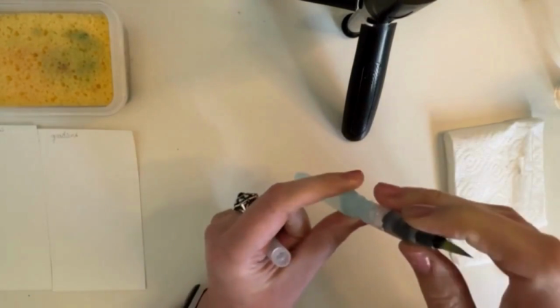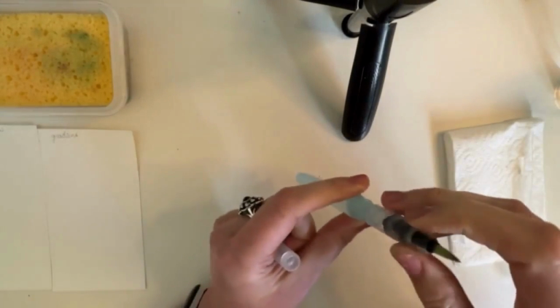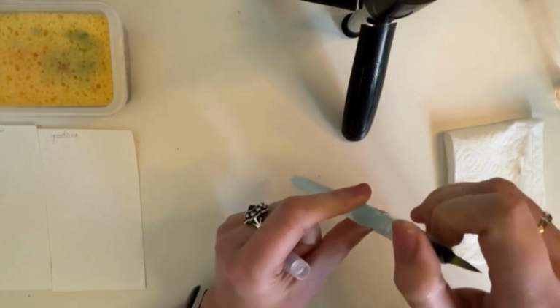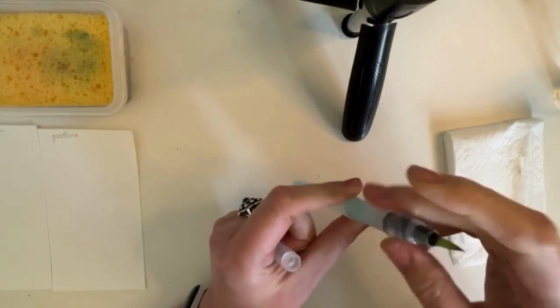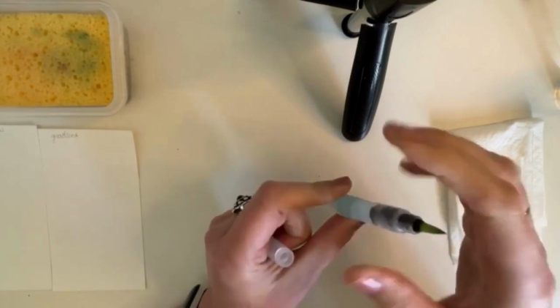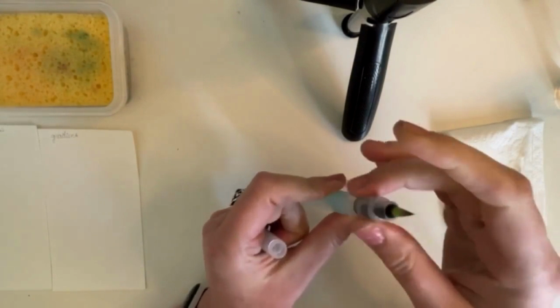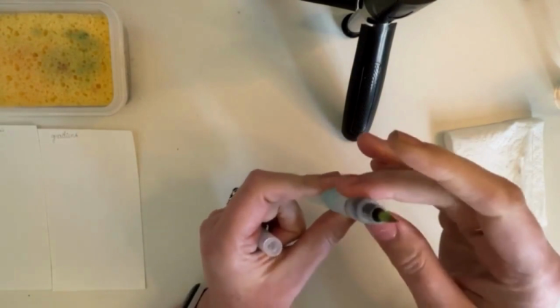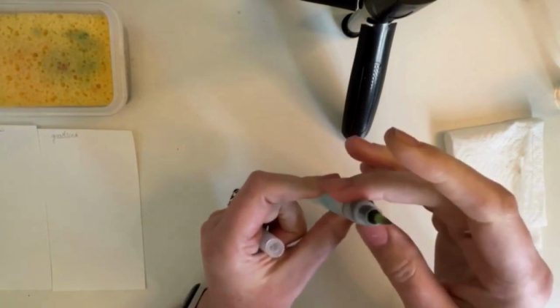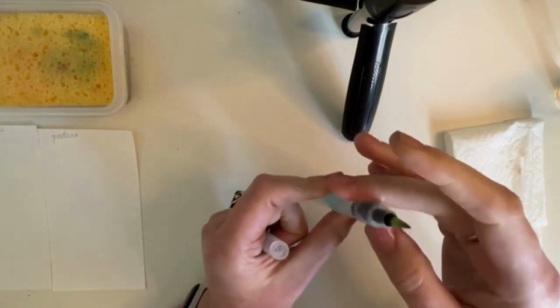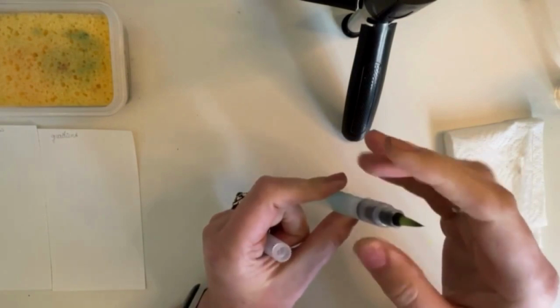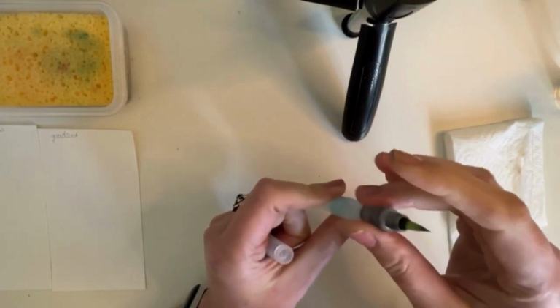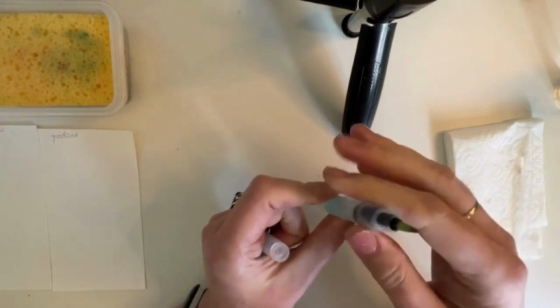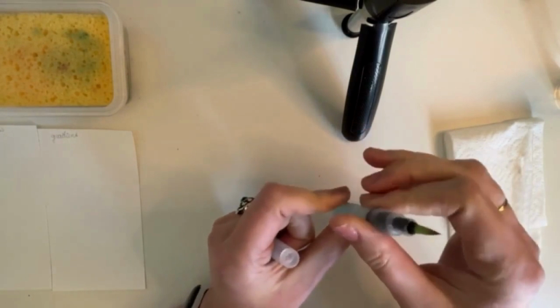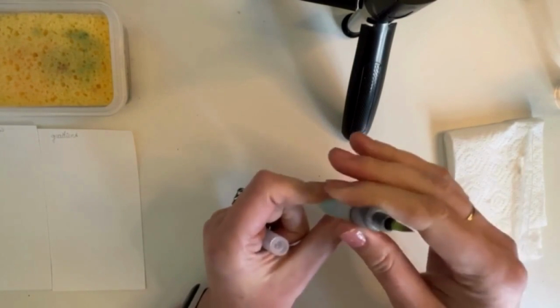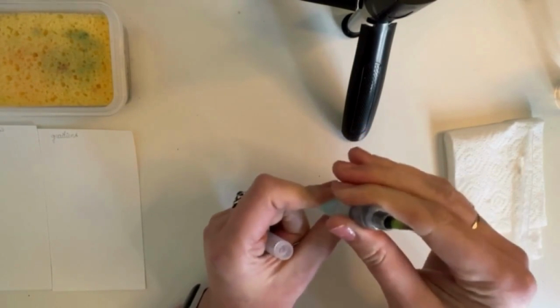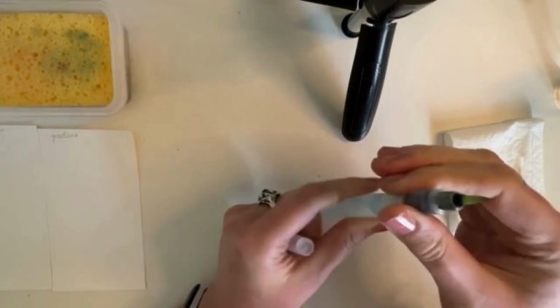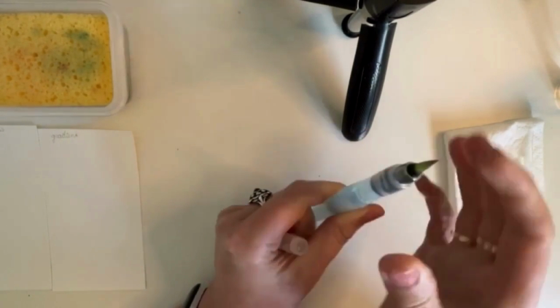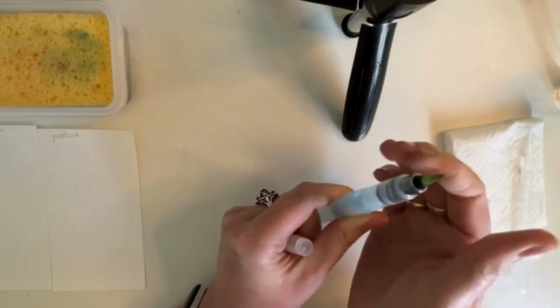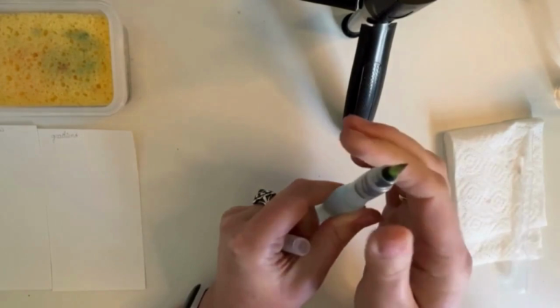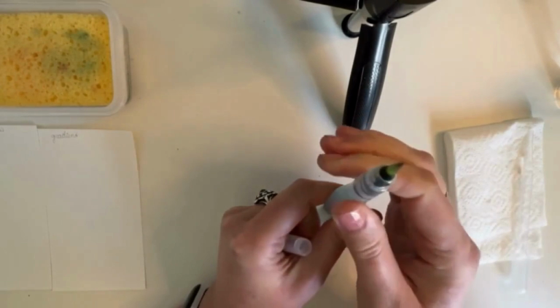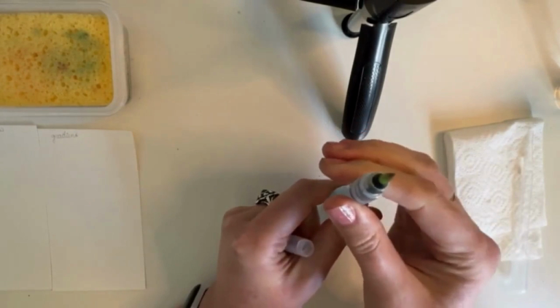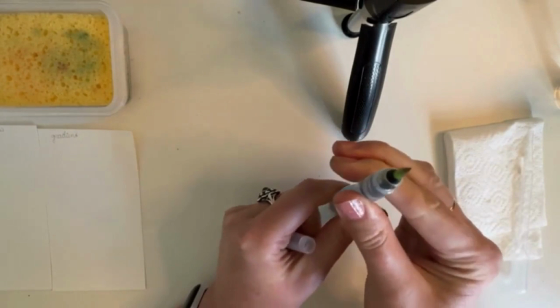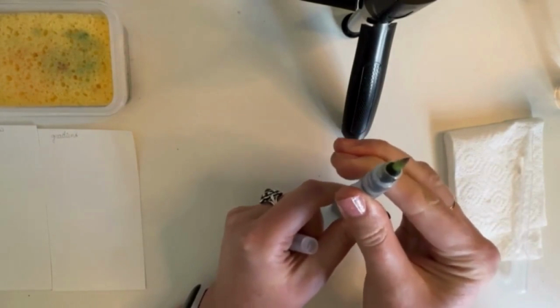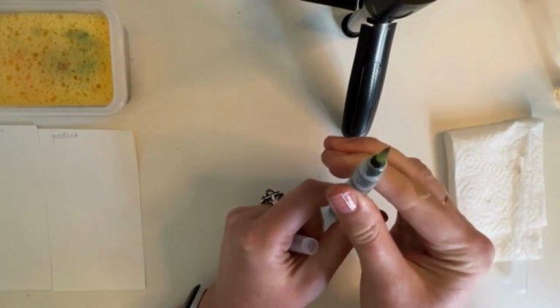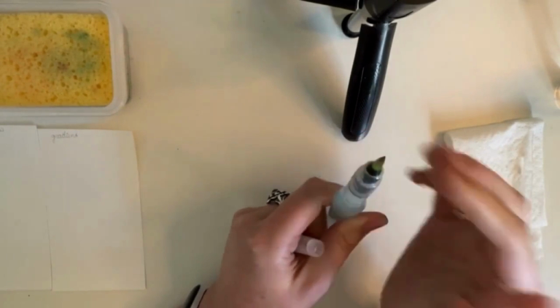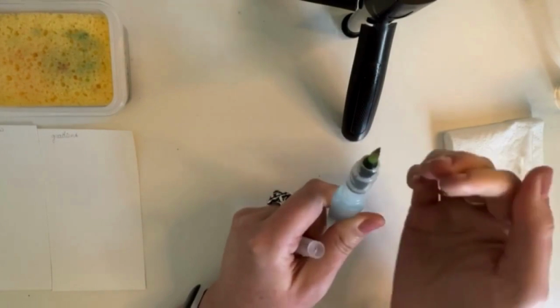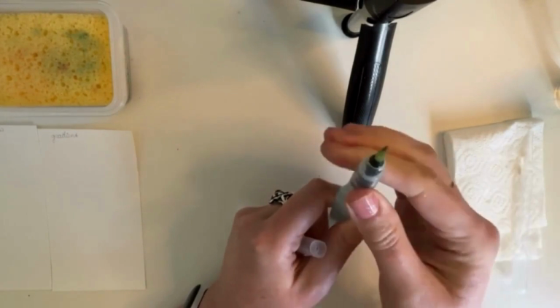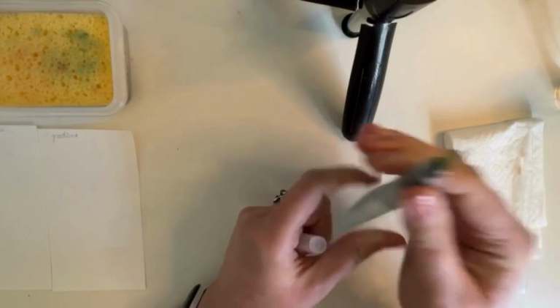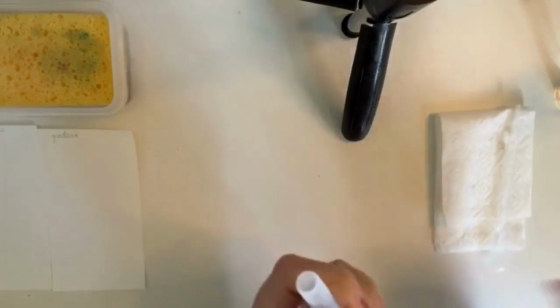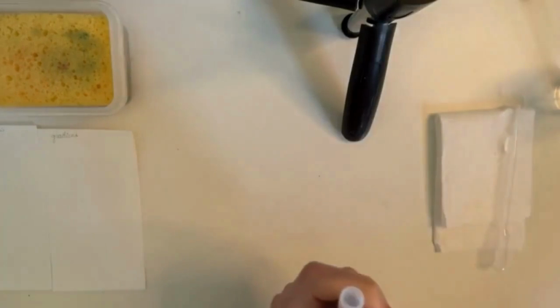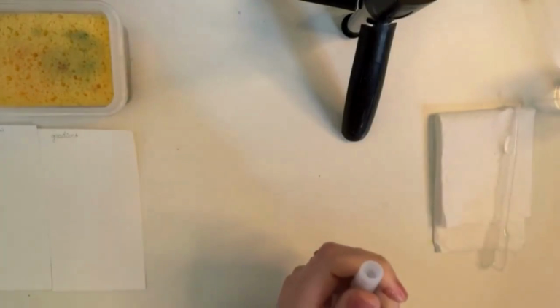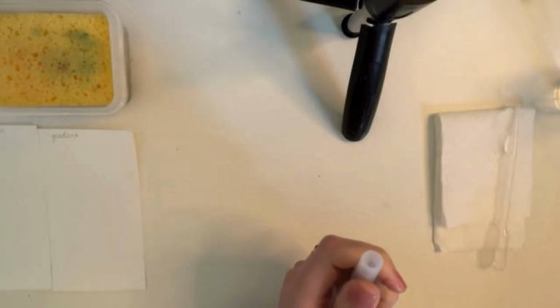Then screw it back together. It's important to note that with some brands, the brush pen closes in the opposite direction. Now I will show you how to paint with it.